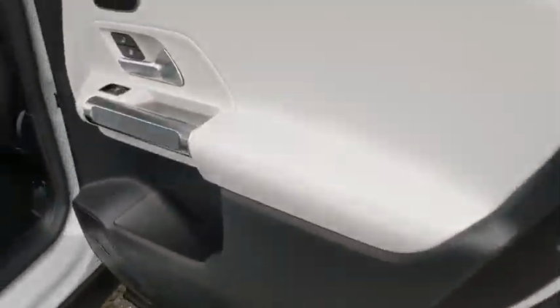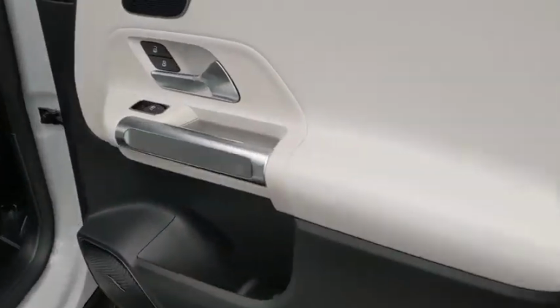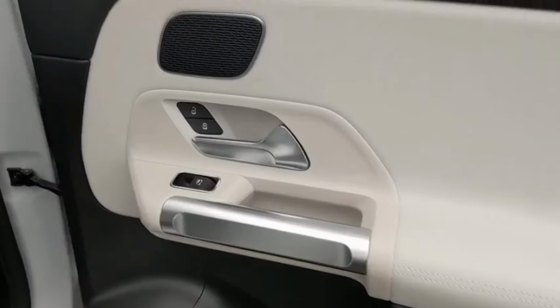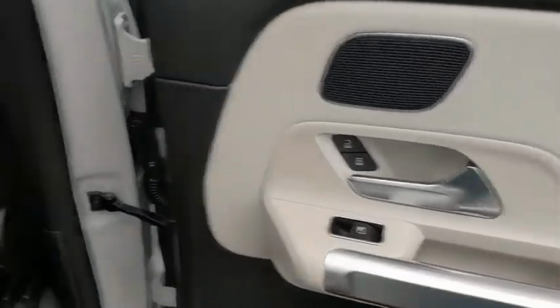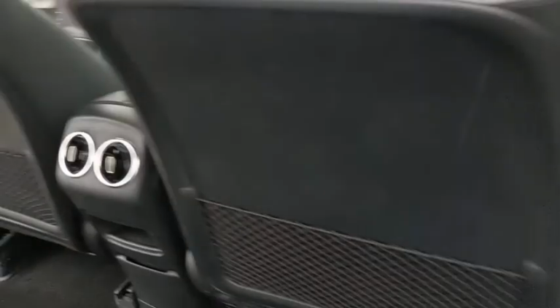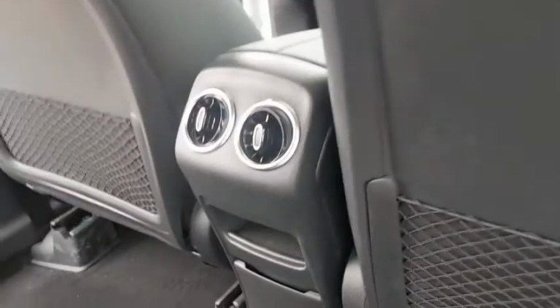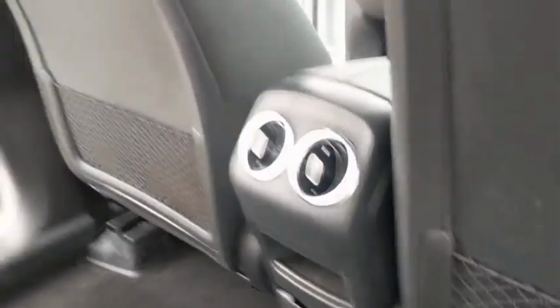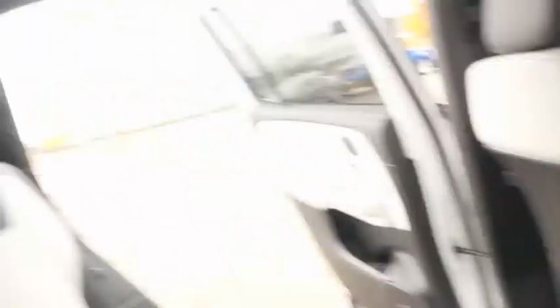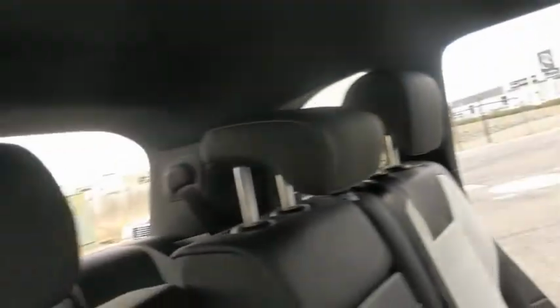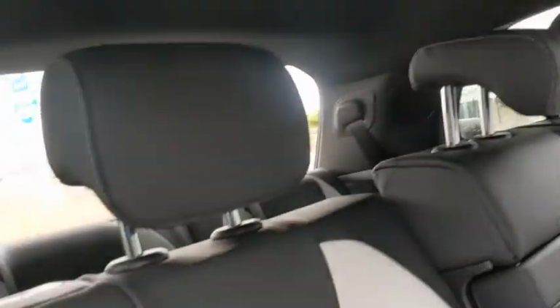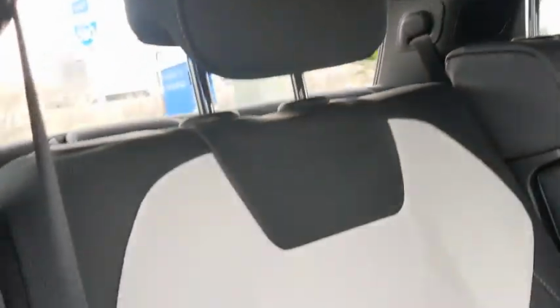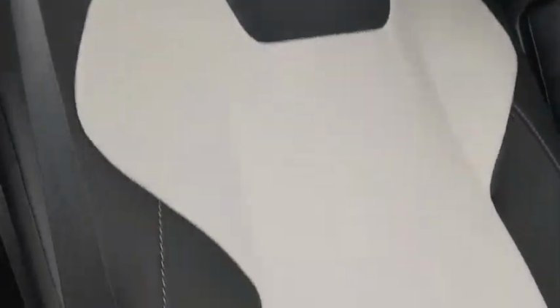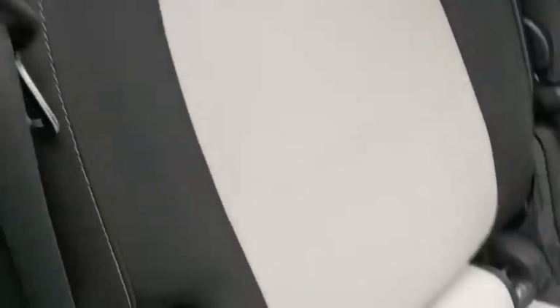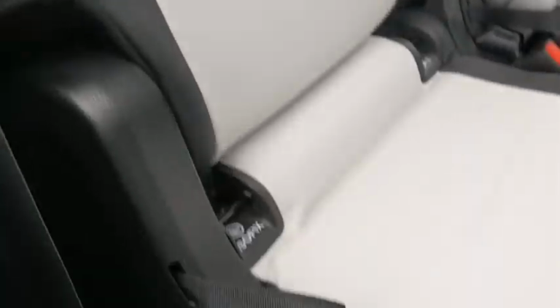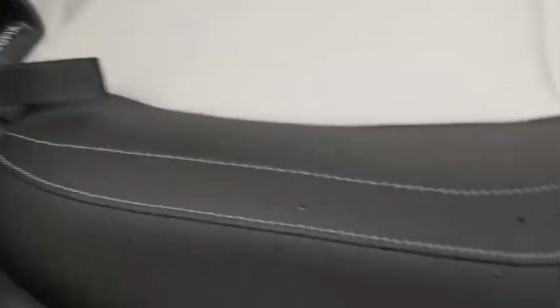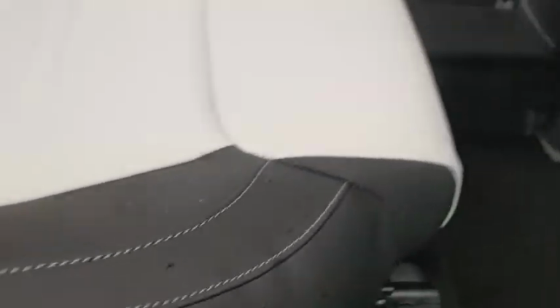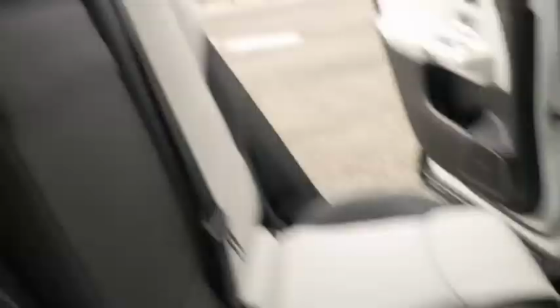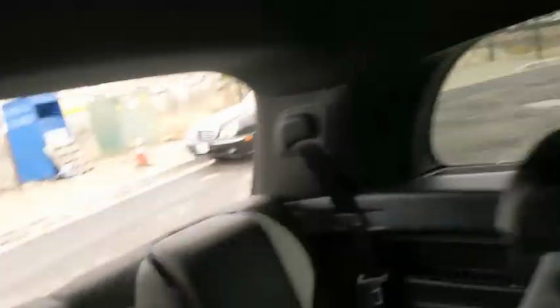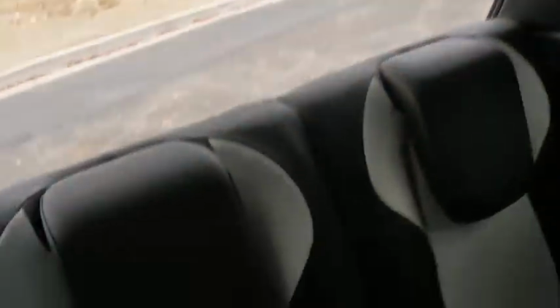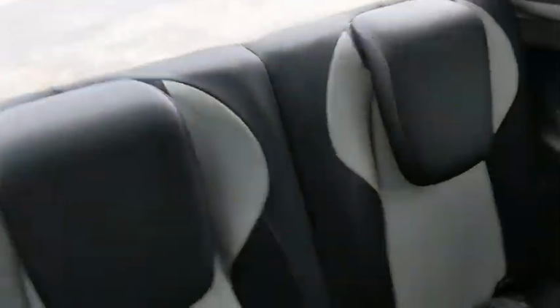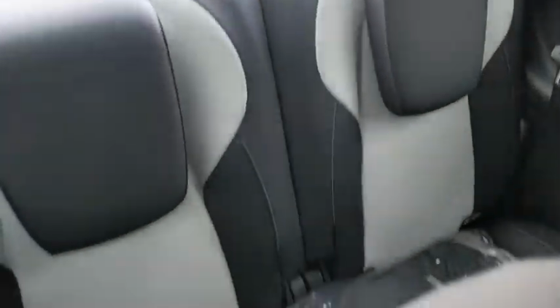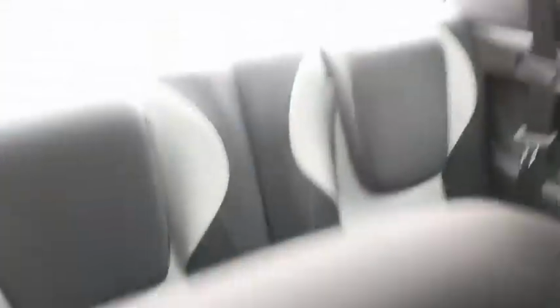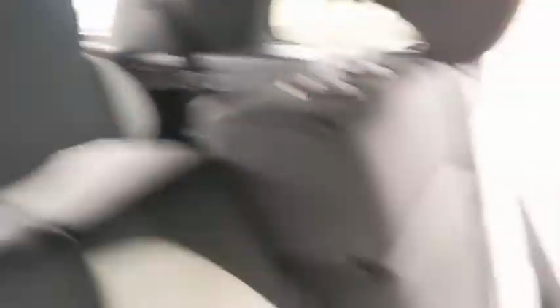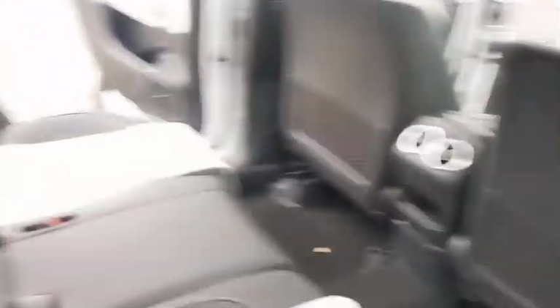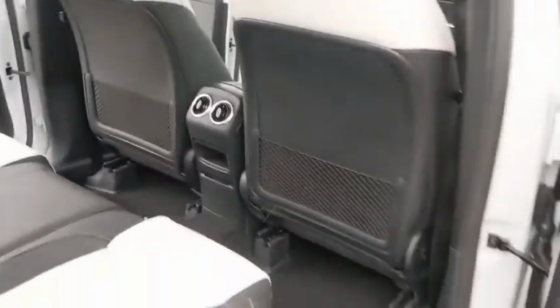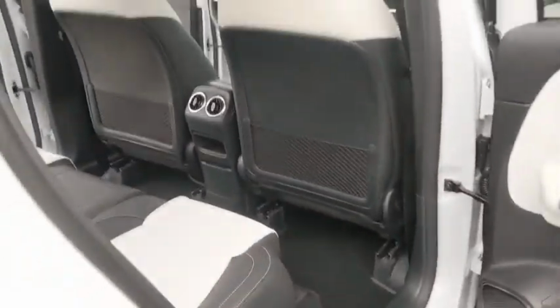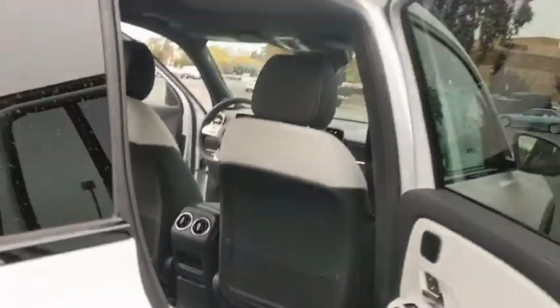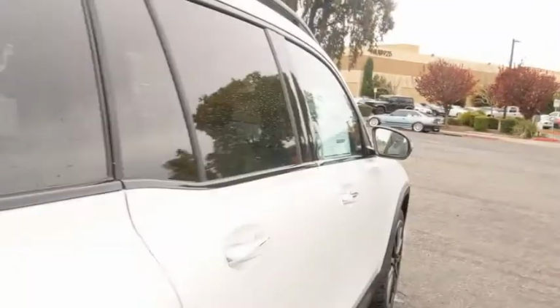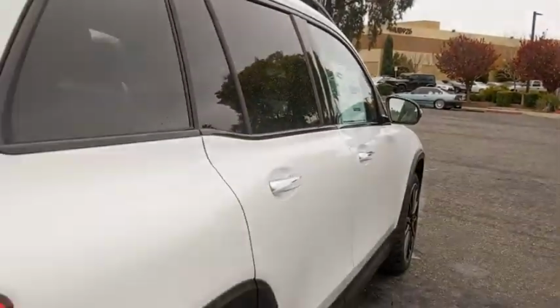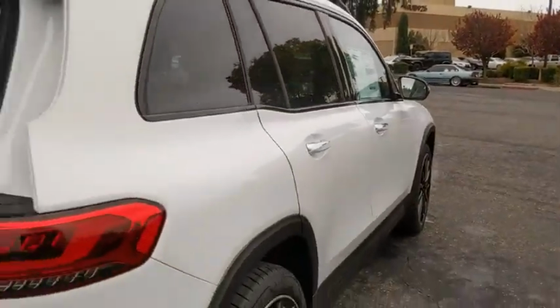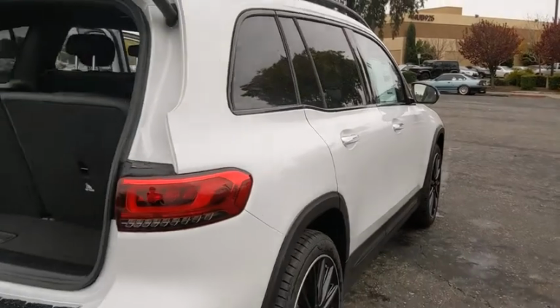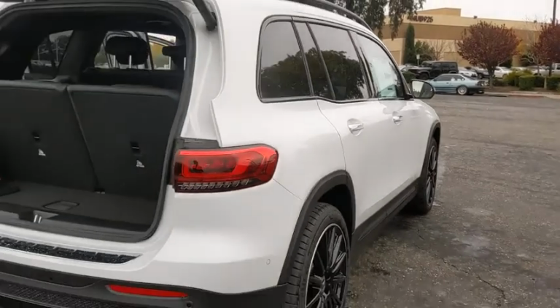Power liftgate, remote engine start, Bluetooth, leather-wrapped steering wheel, power steering, adjustable steering wheel, HomeLink garage door opener, floor mats, keyless start, four-wheel disc brakes, and cruise control.